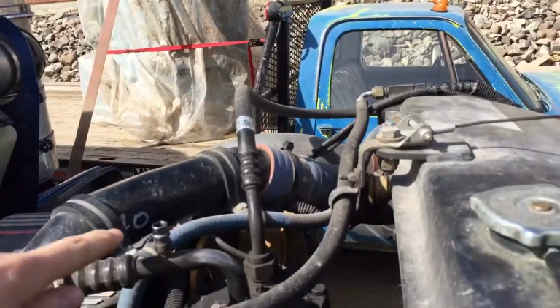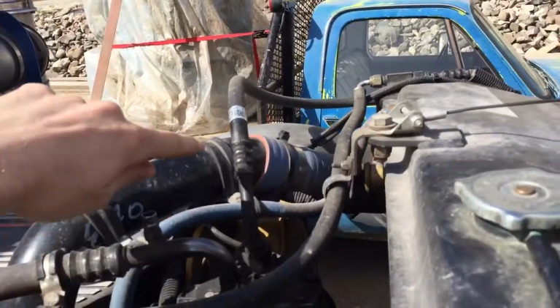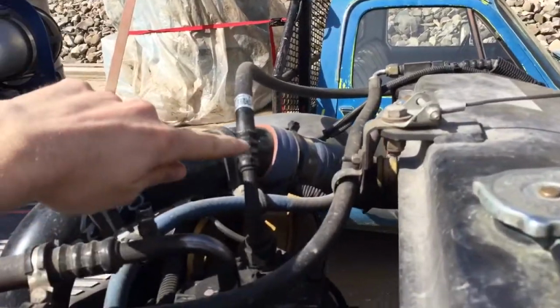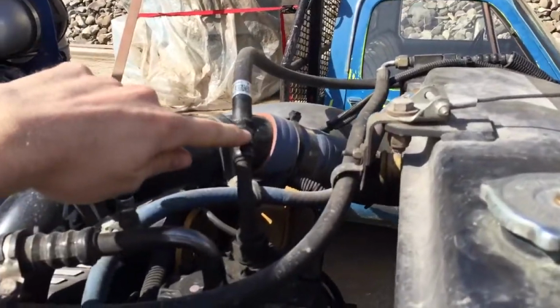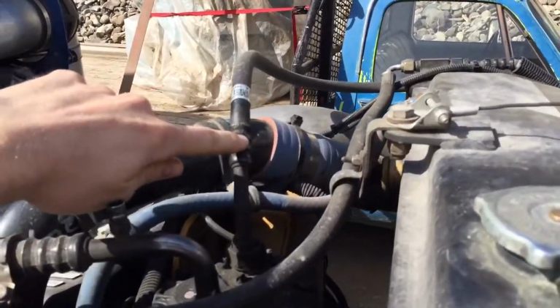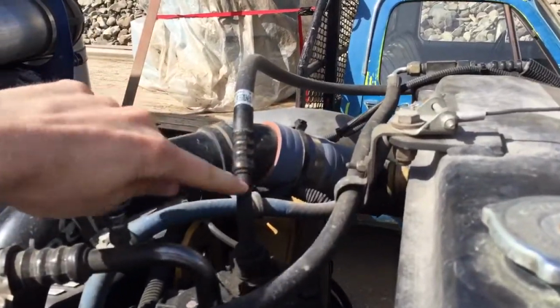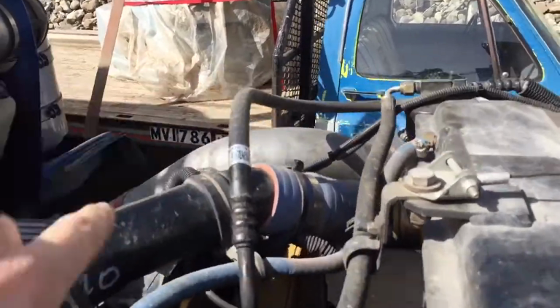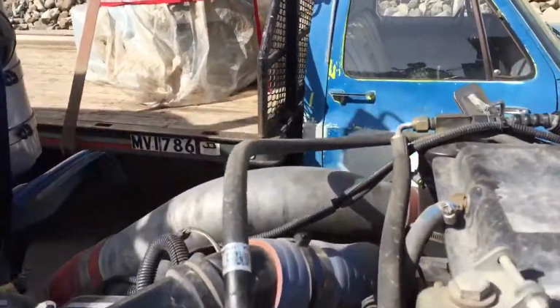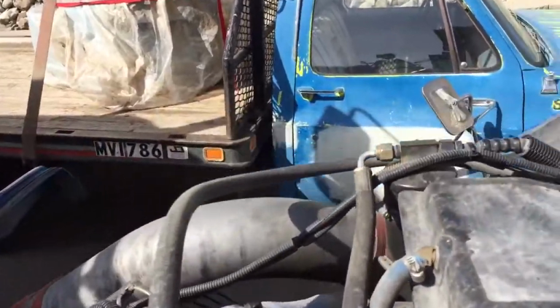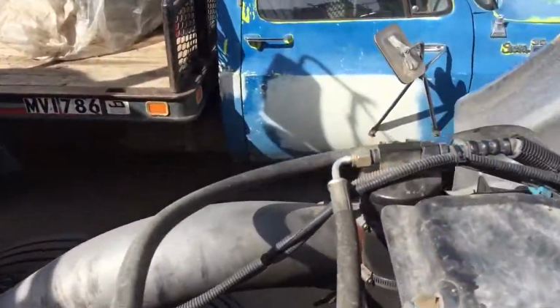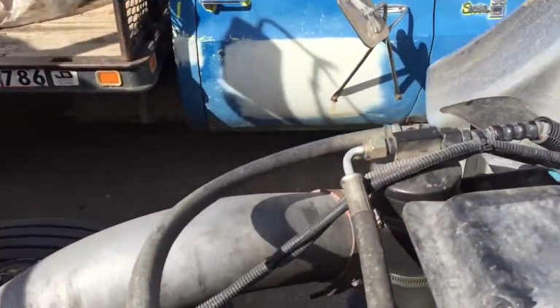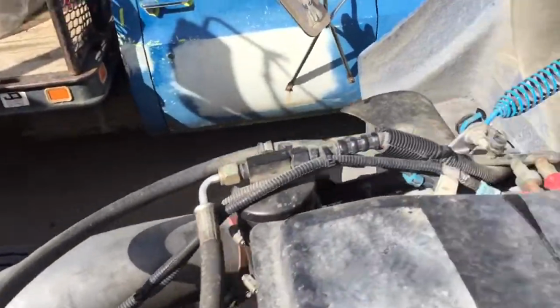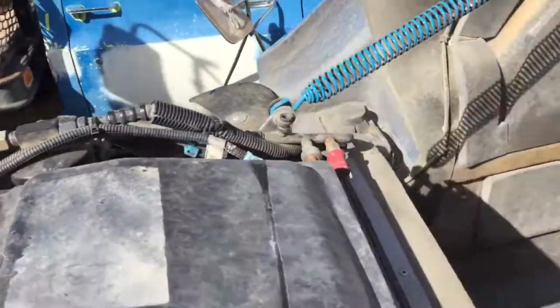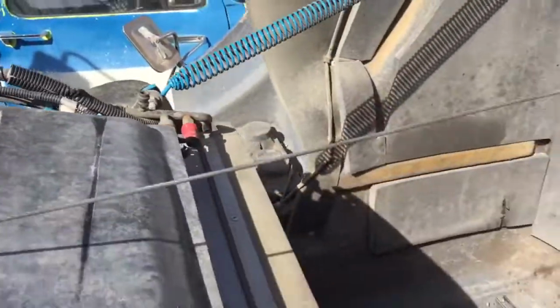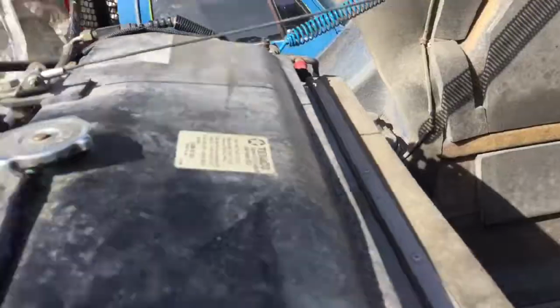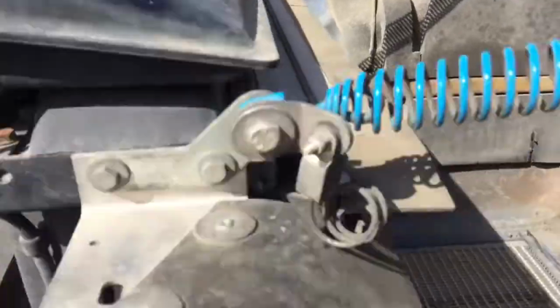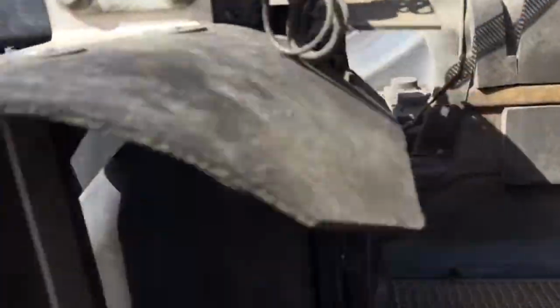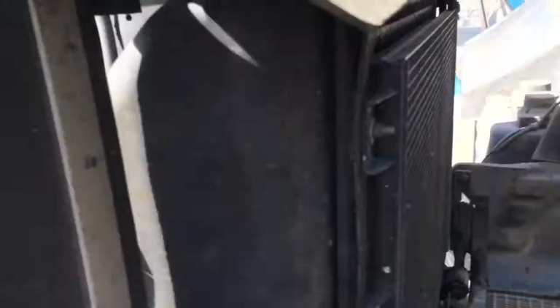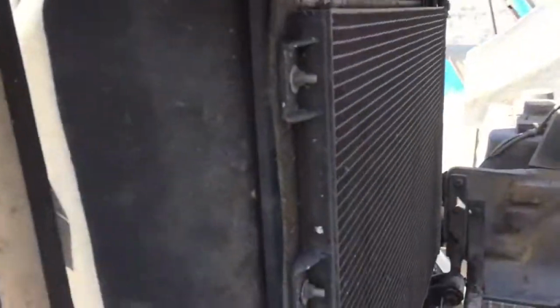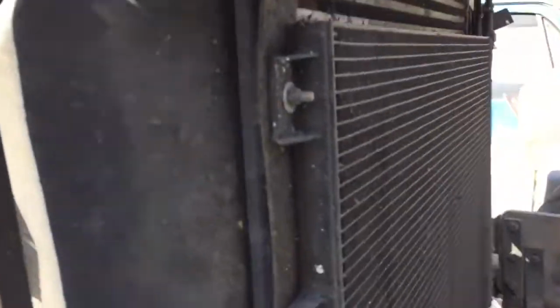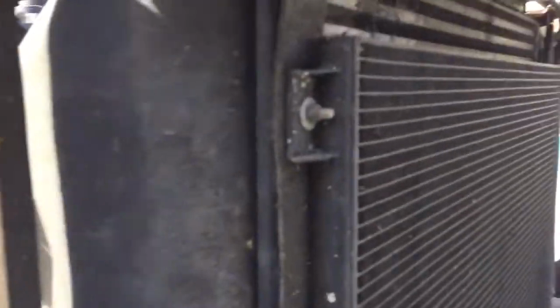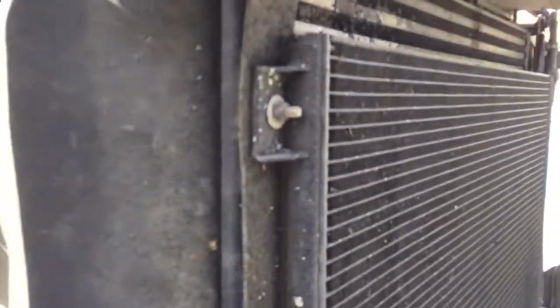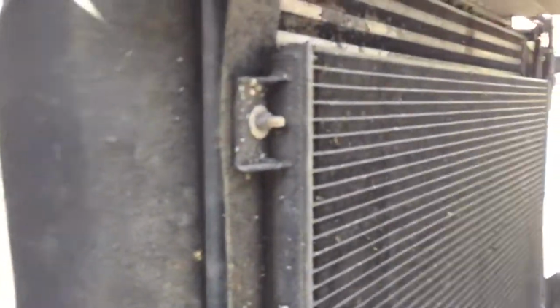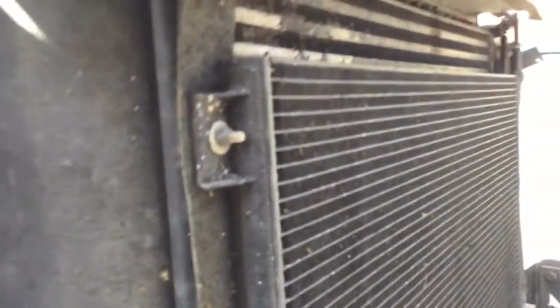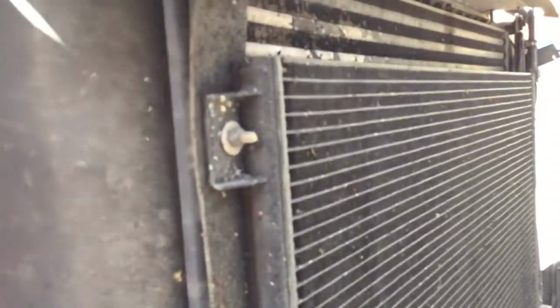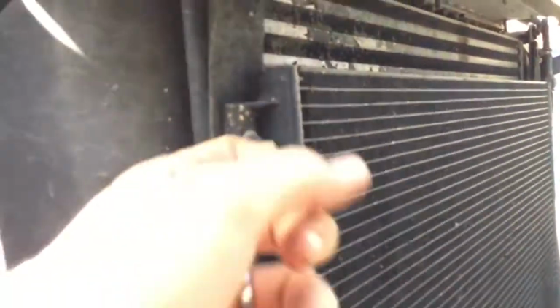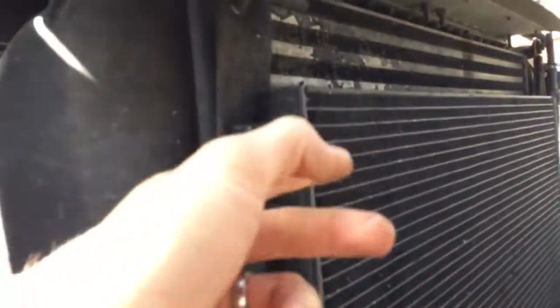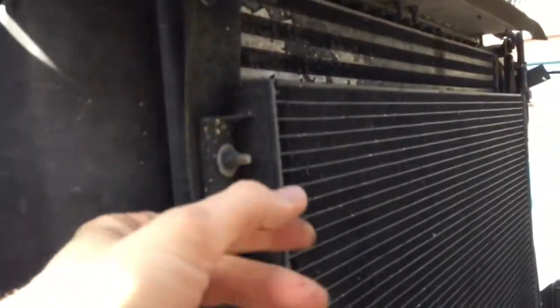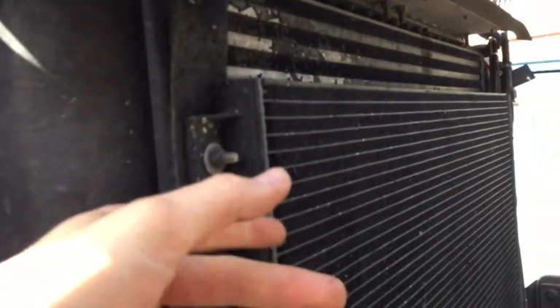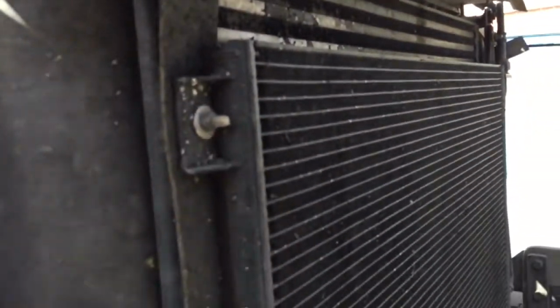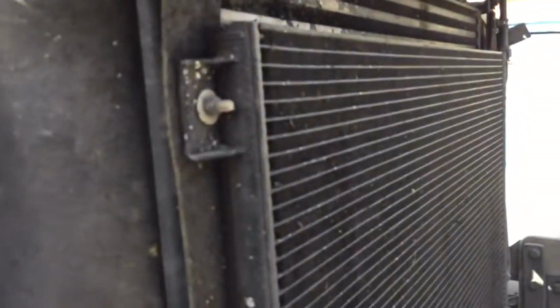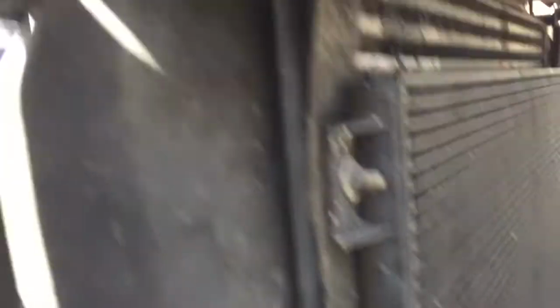Here's the high pressure line coming out, going to the condenser in front. It is a flat tube style condenser.